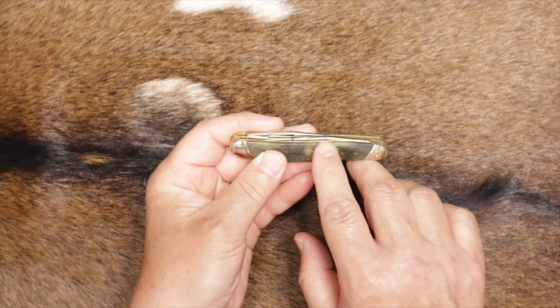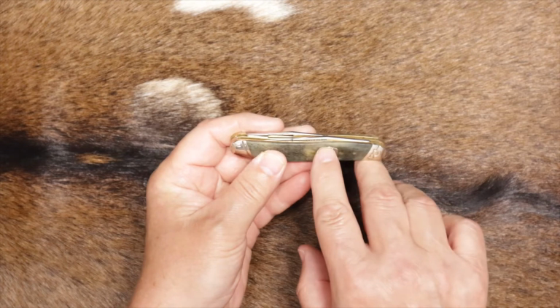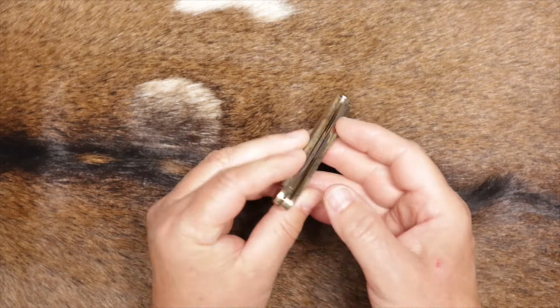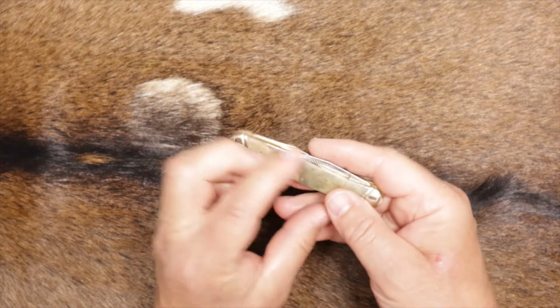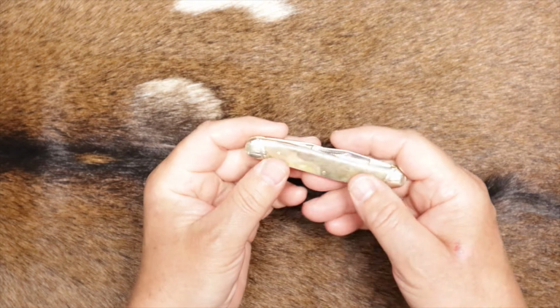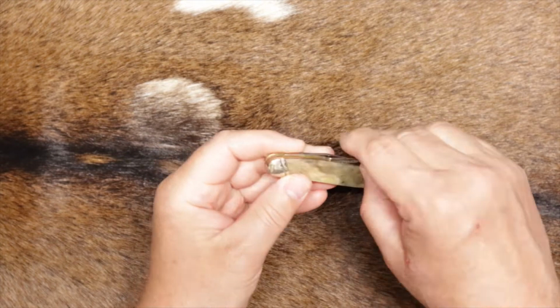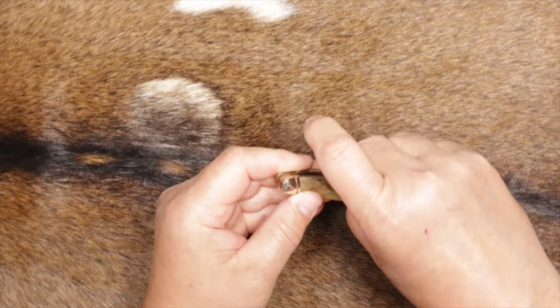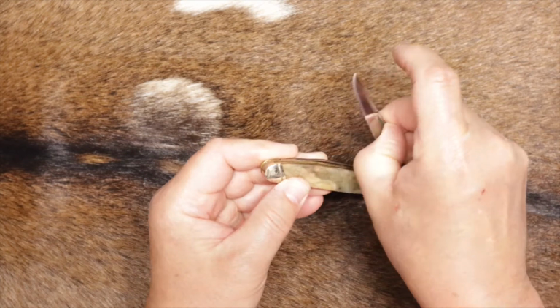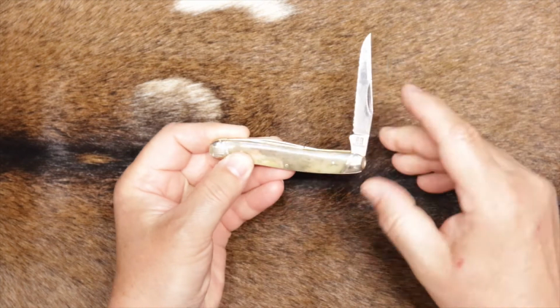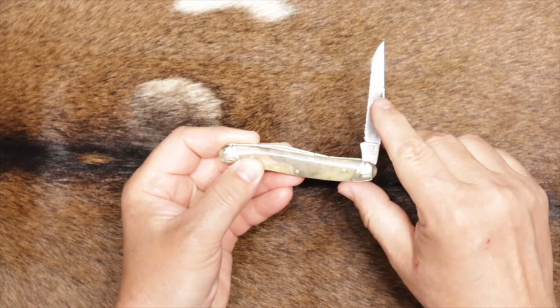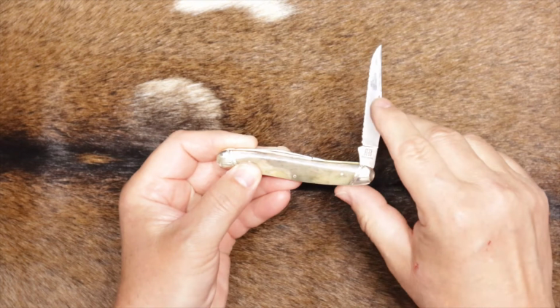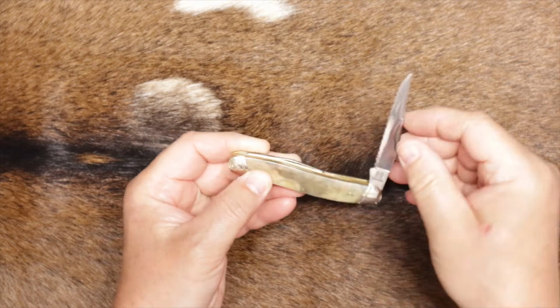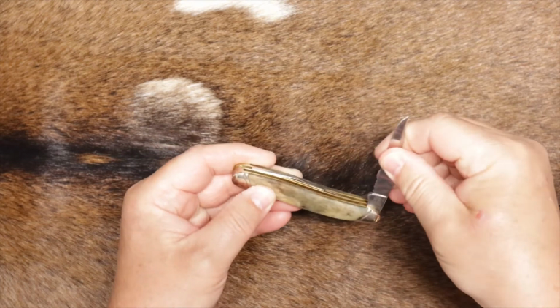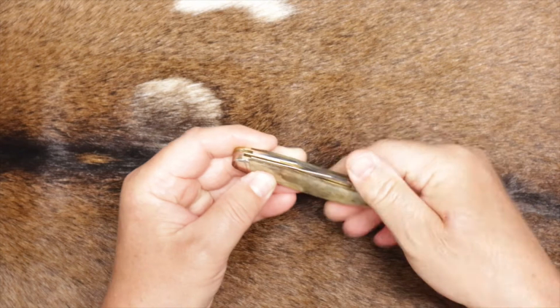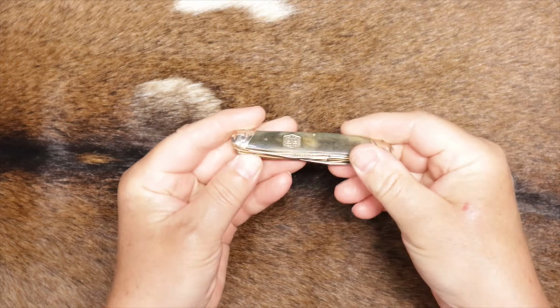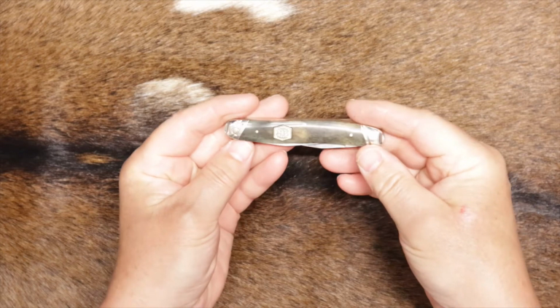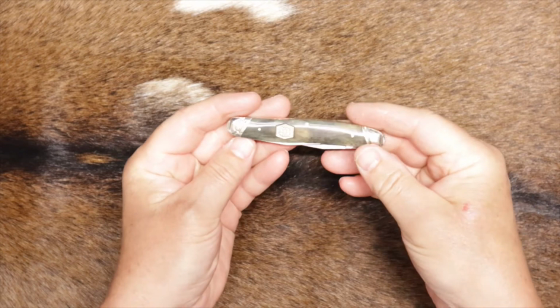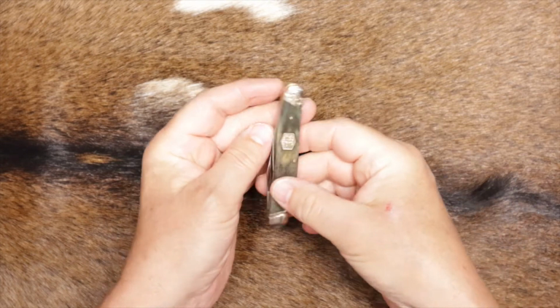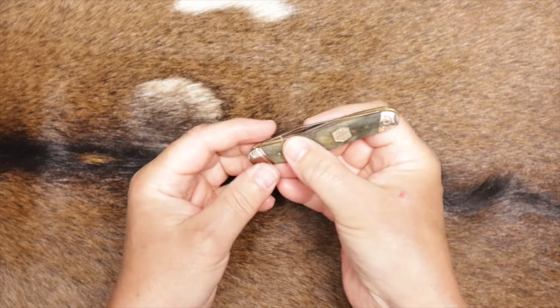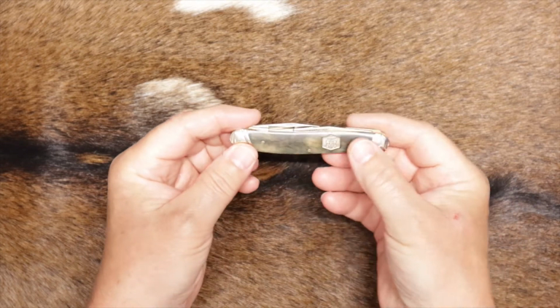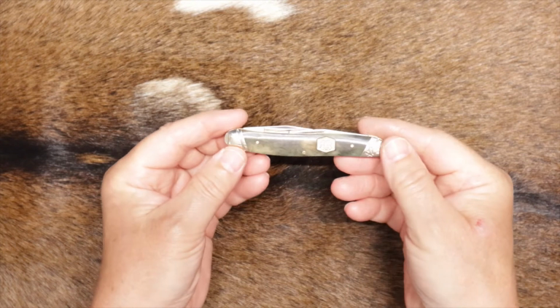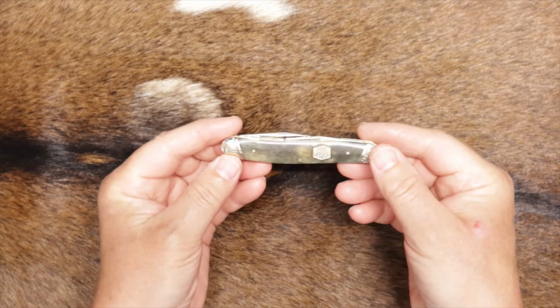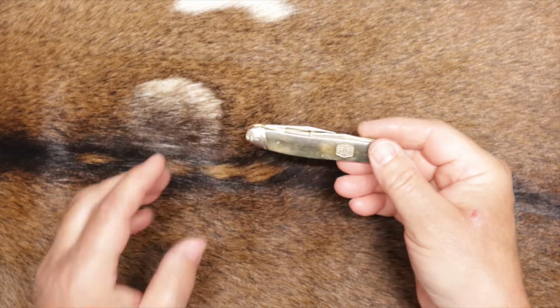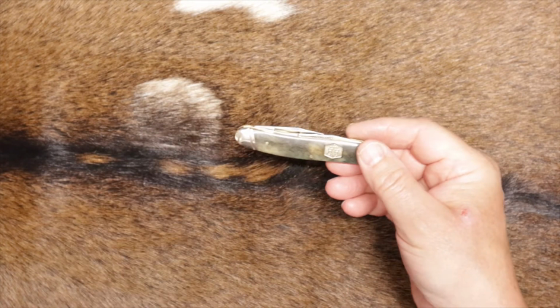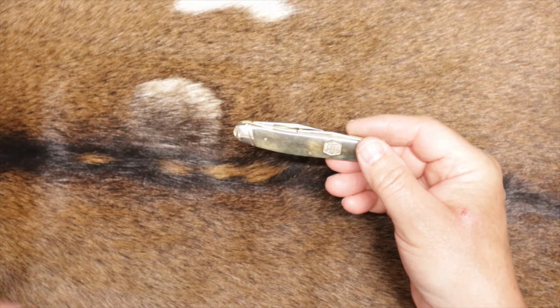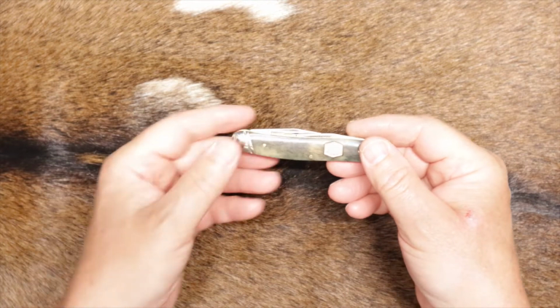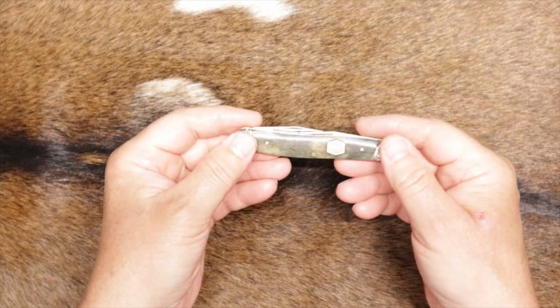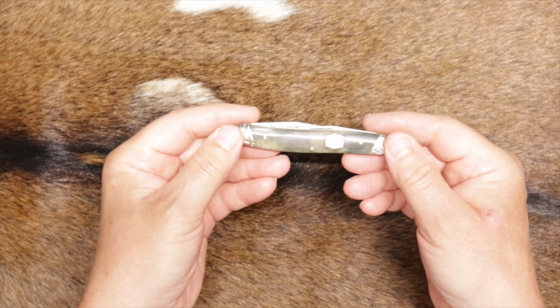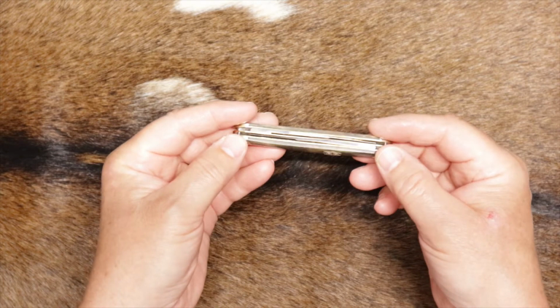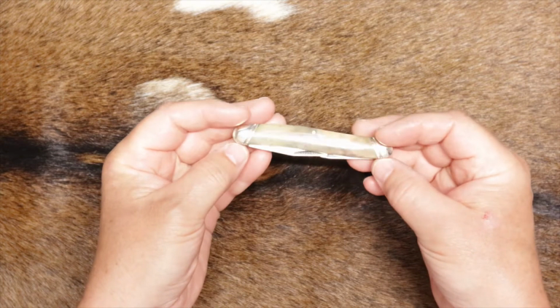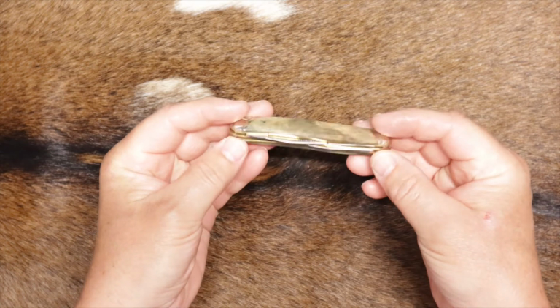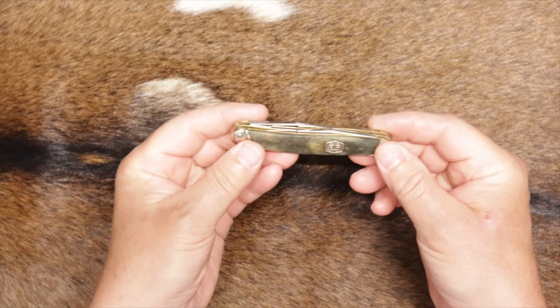Match strike pulls — you can see them in there, the match strike pulls. Nice looking knife. I don't think you really need the case; you could just ride this right in your pocket and it's a nice looking knife.